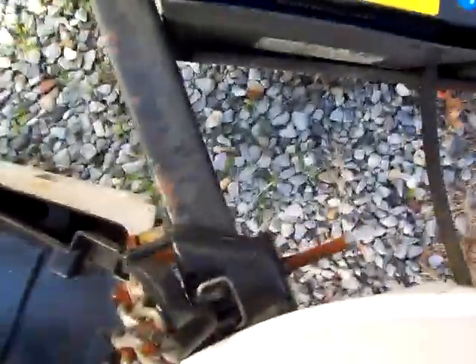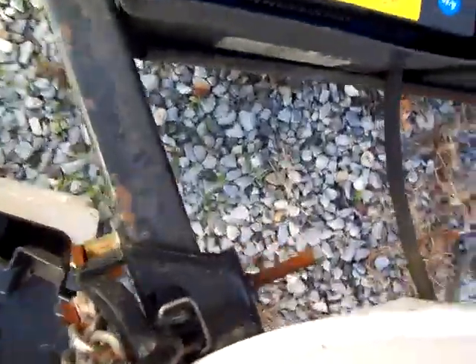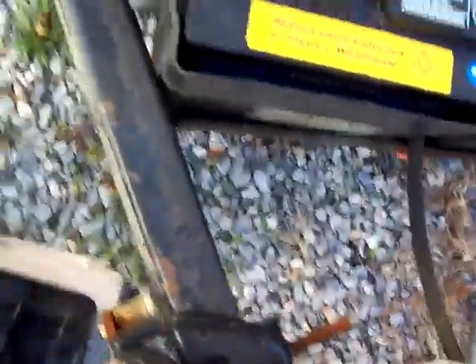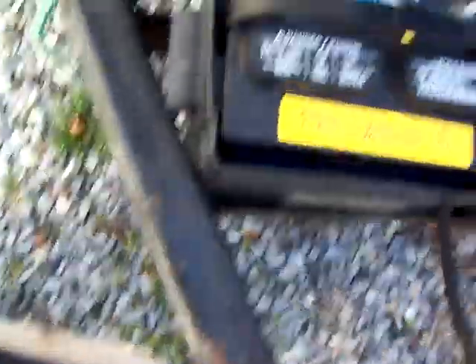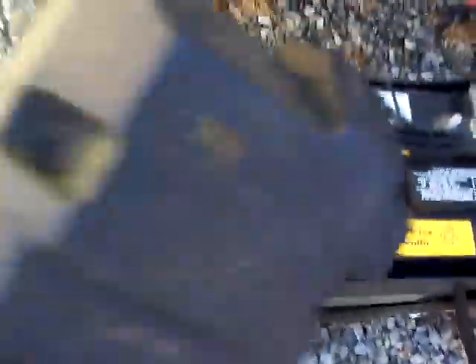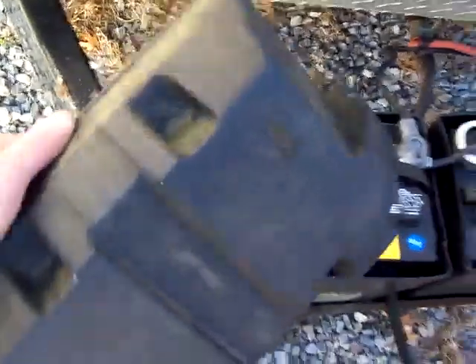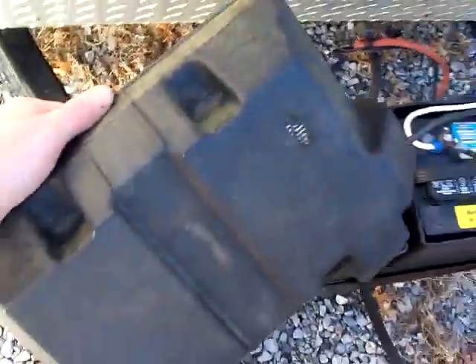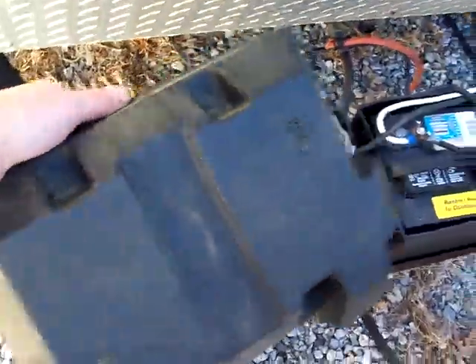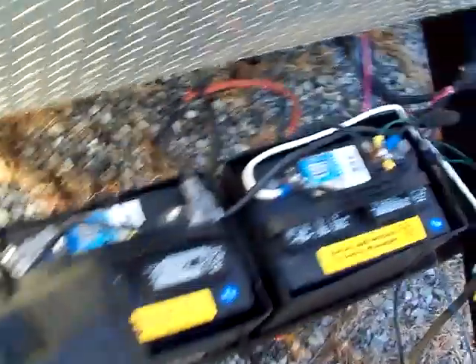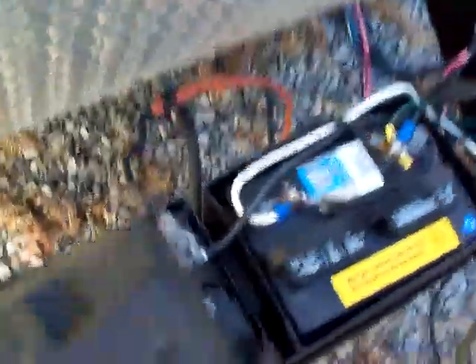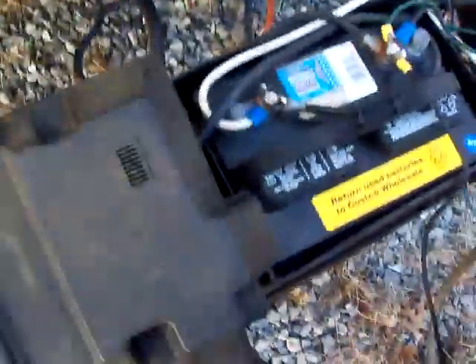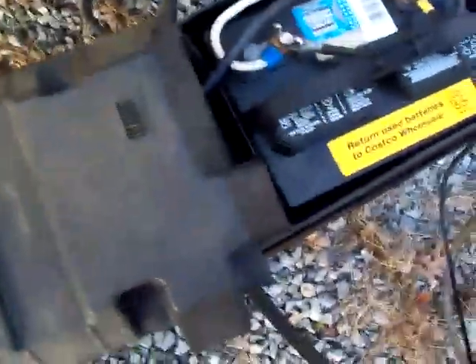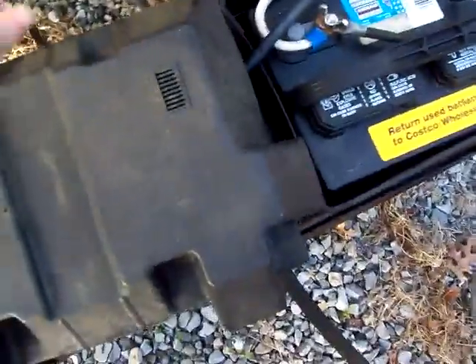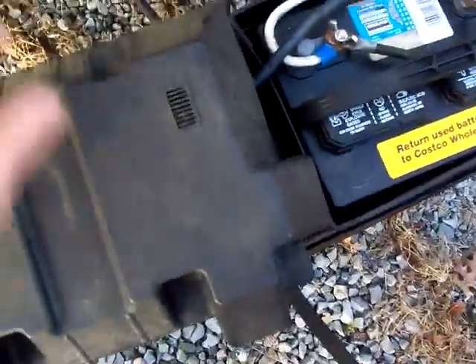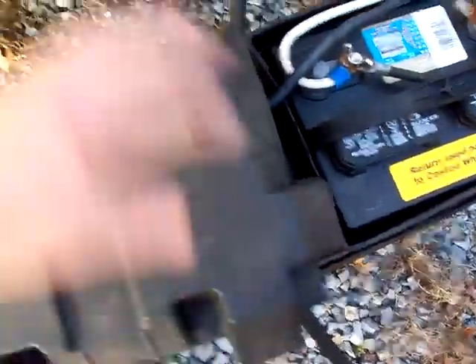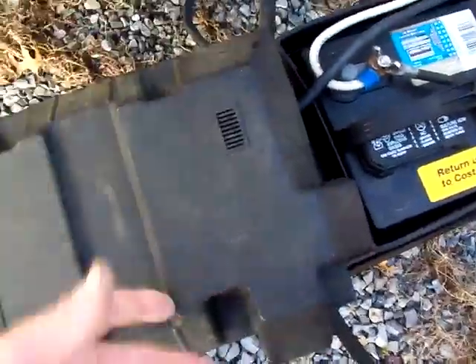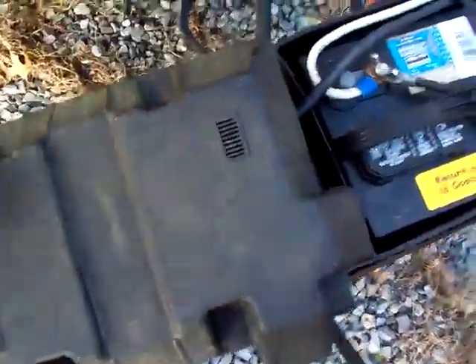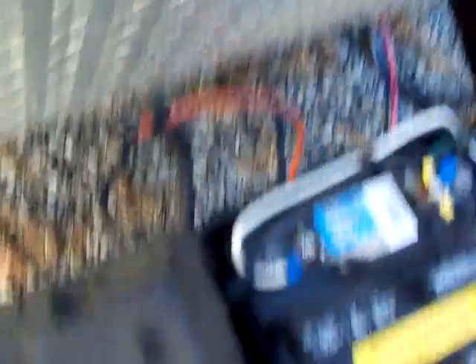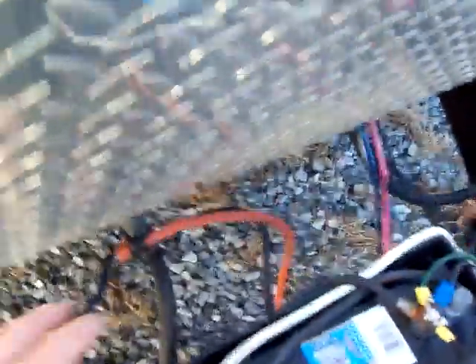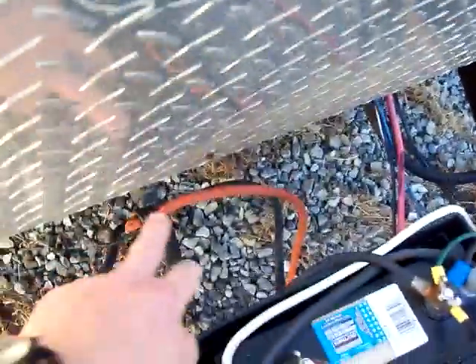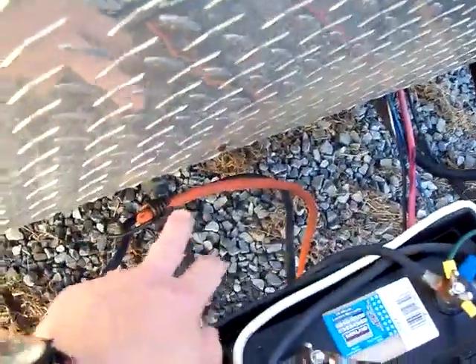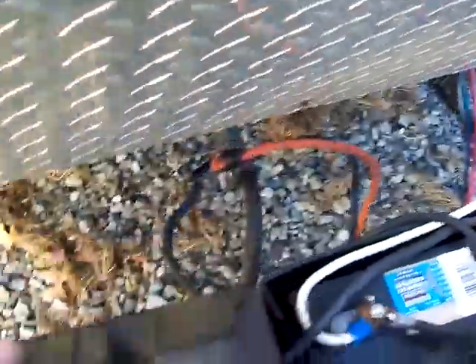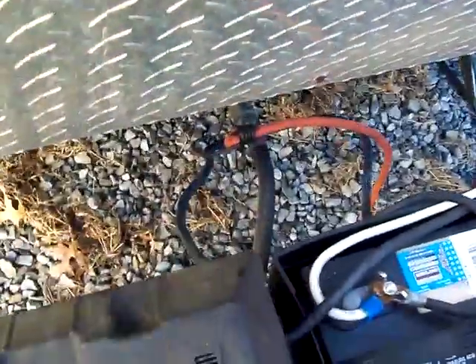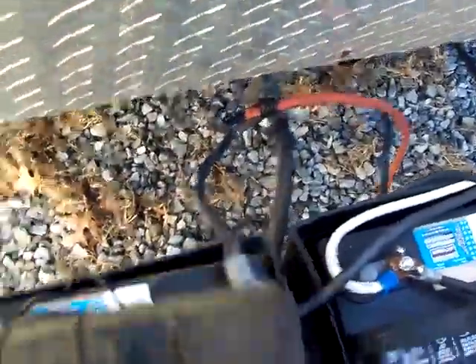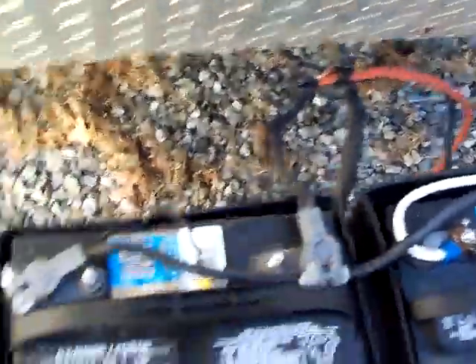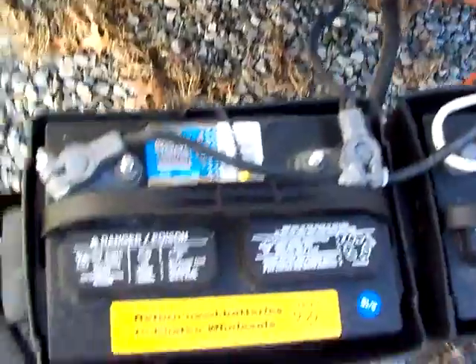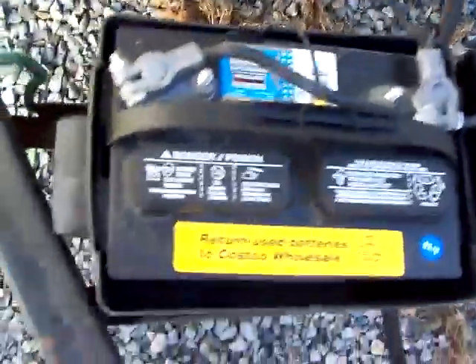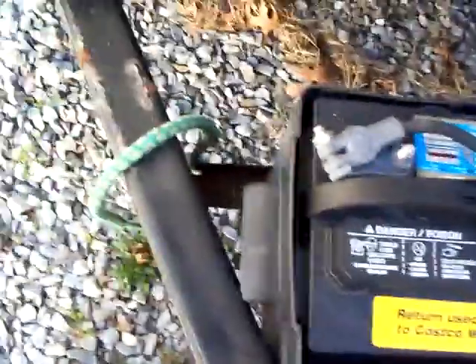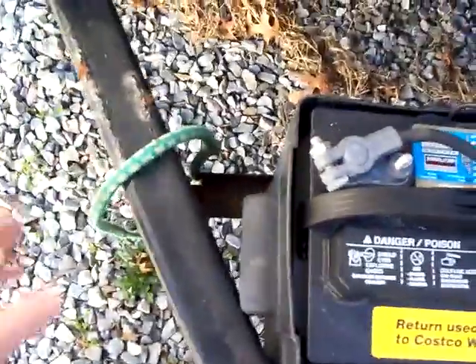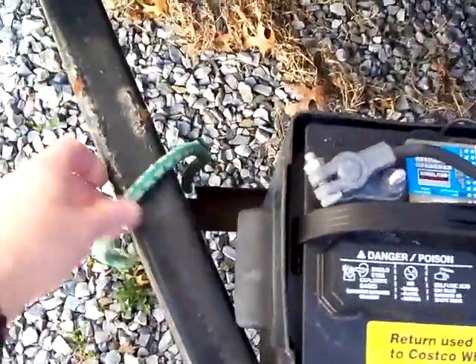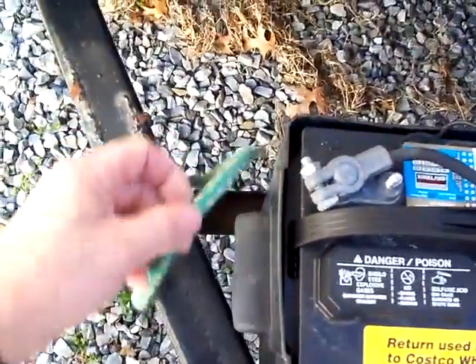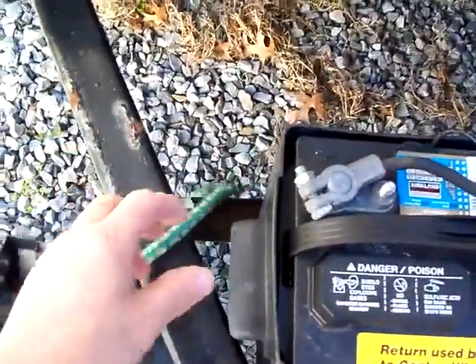They come with covers that I put on, and I bungee them. That's what that orange bungee is — I usually bungee both of them with my green bungee.